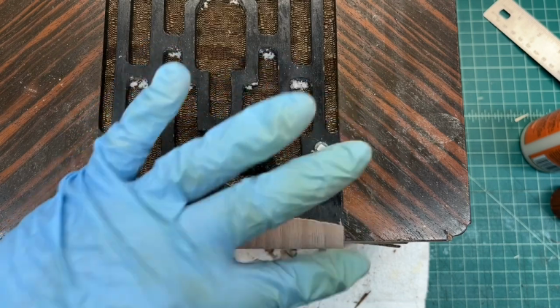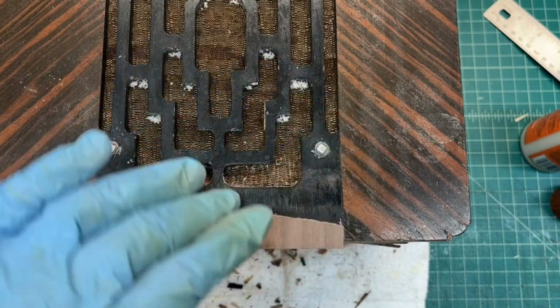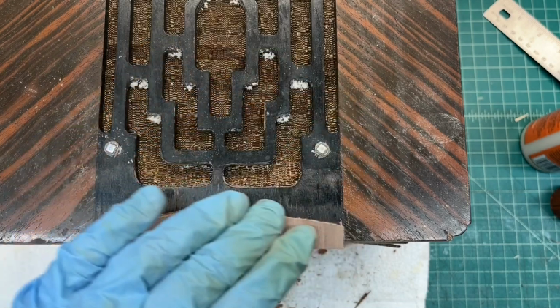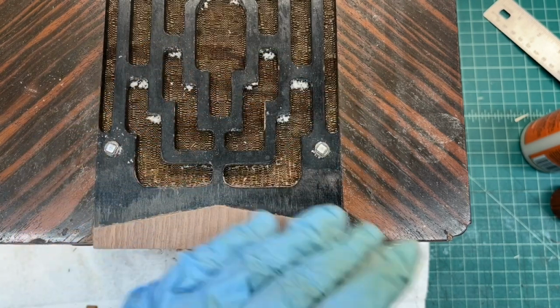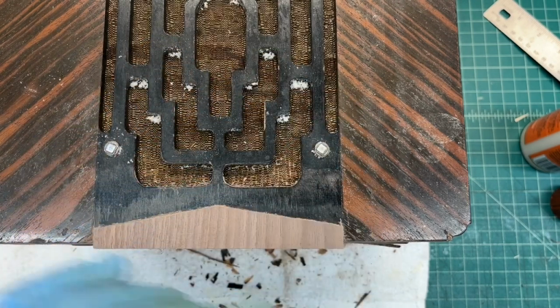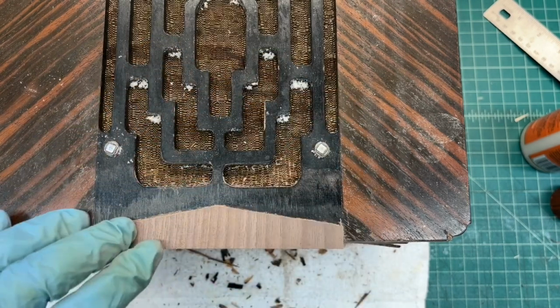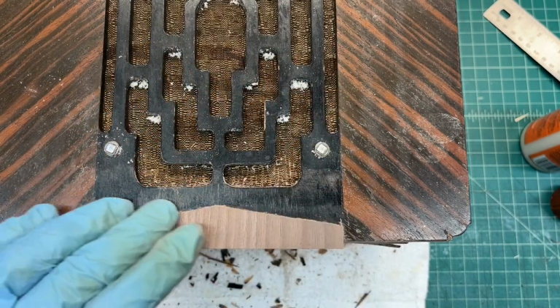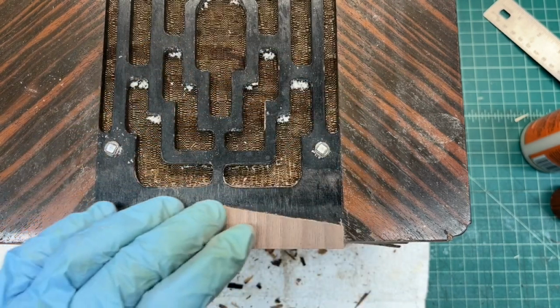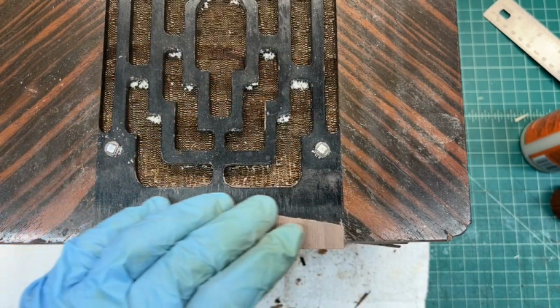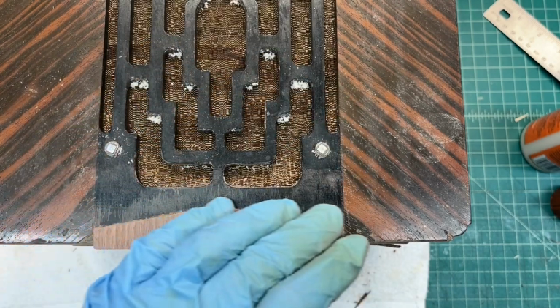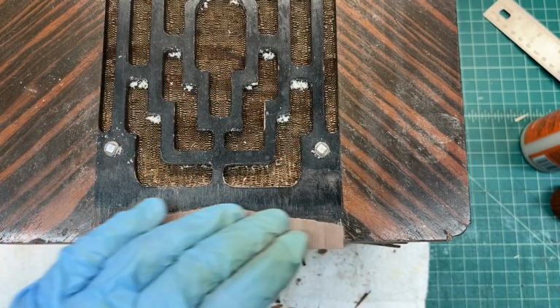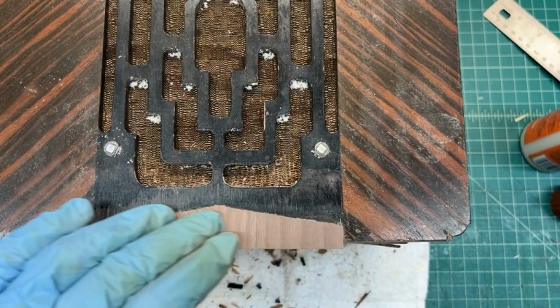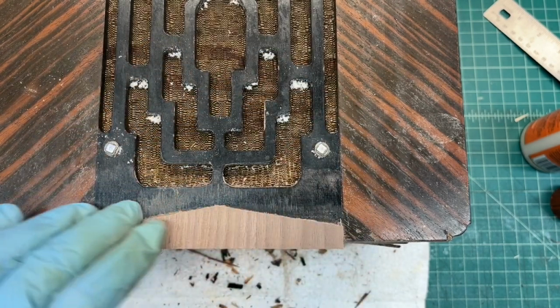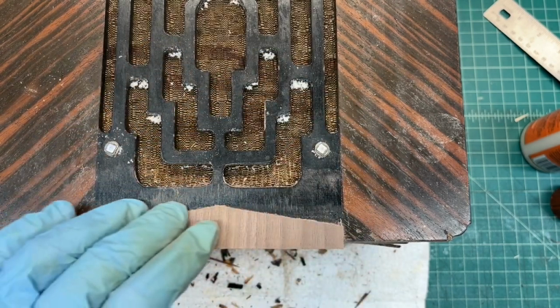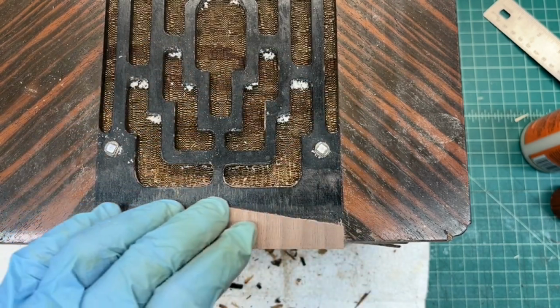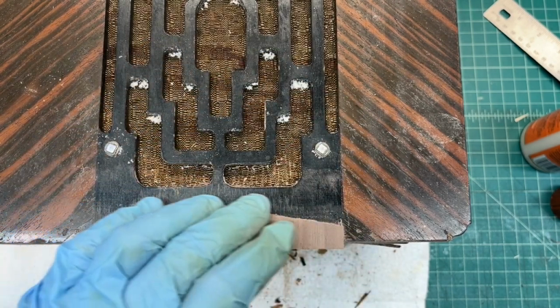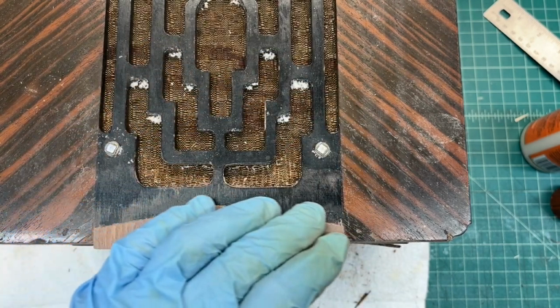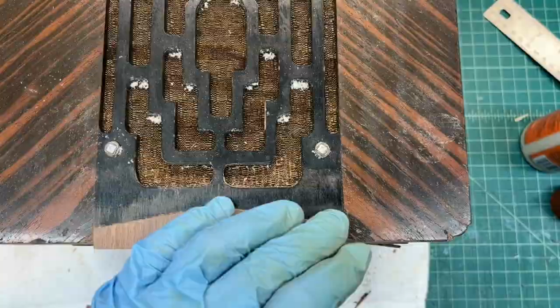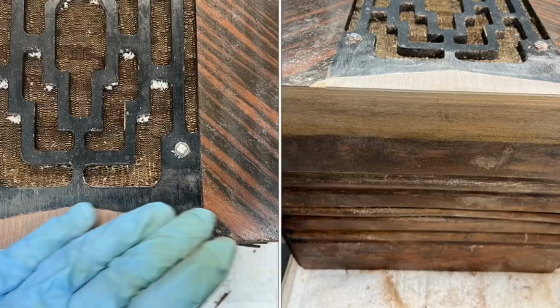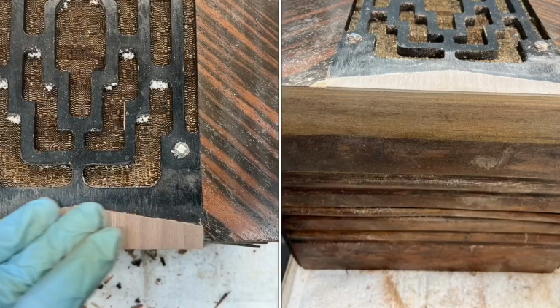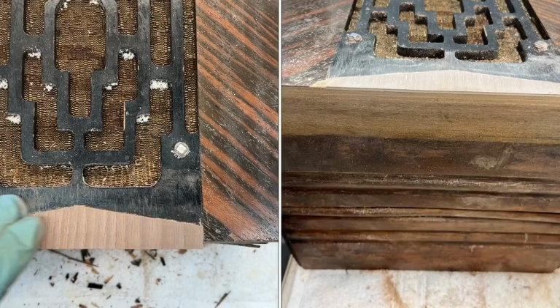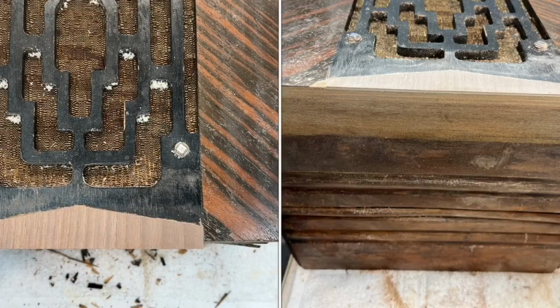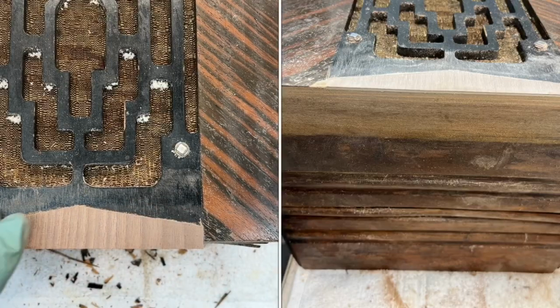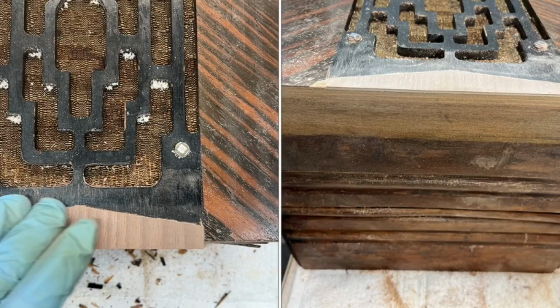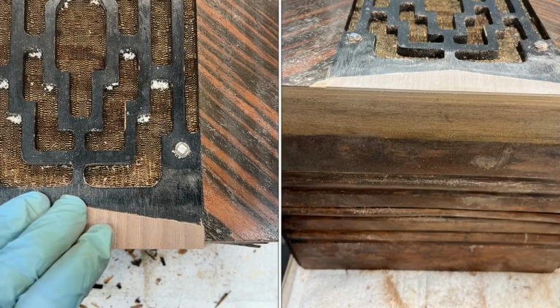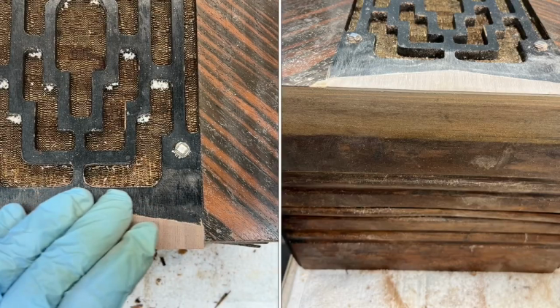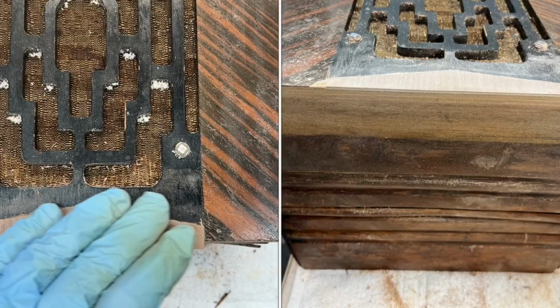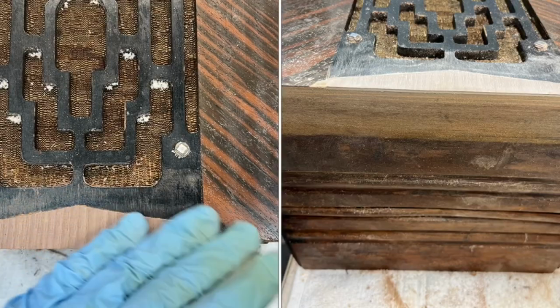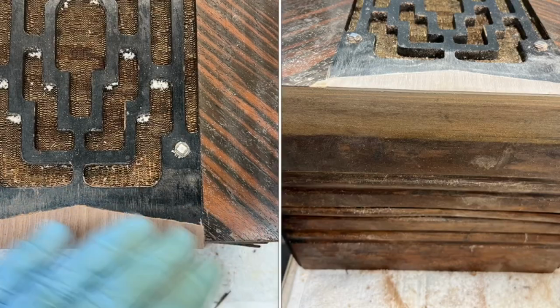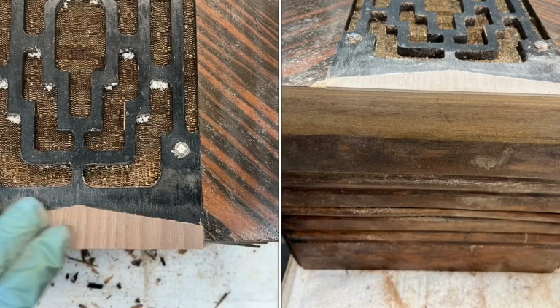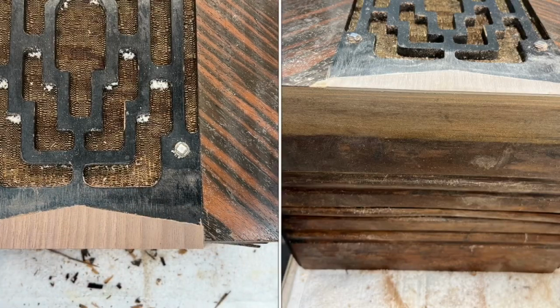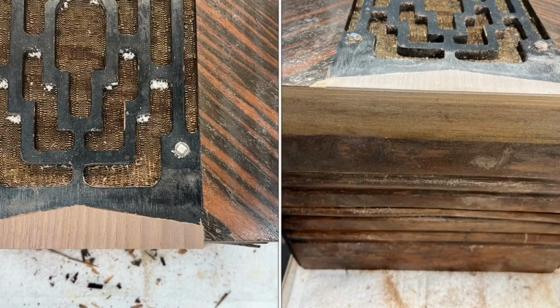Just like the substrate, you can see the height of the veneer is a little on the high side. Again, once this dries, I'll go back and sand it off with coarse paper.